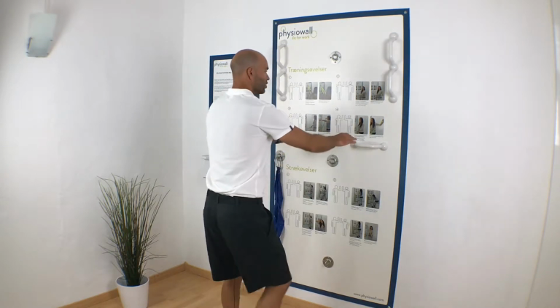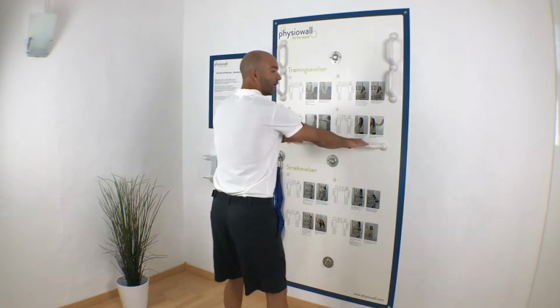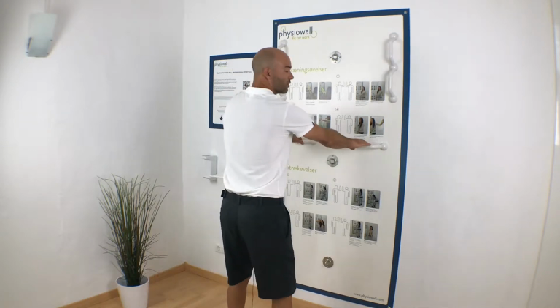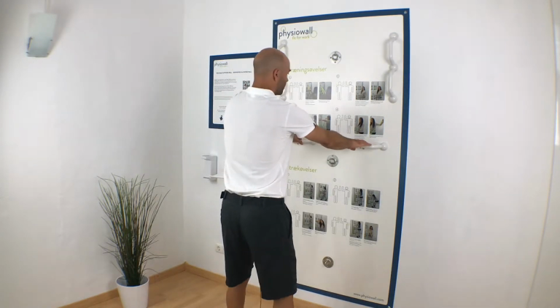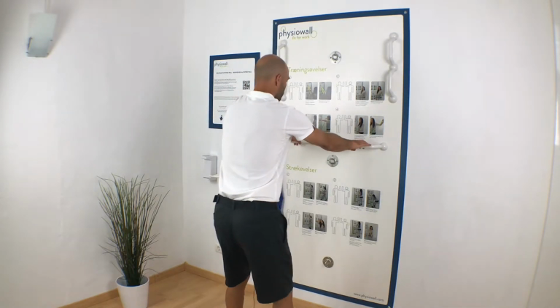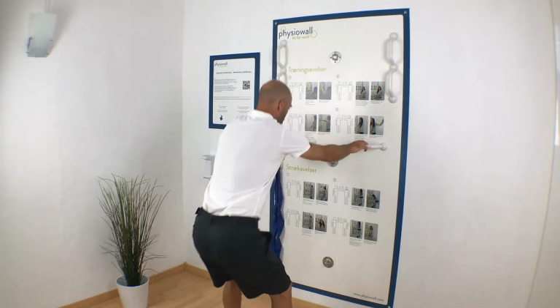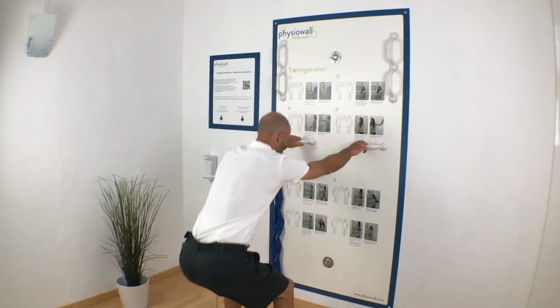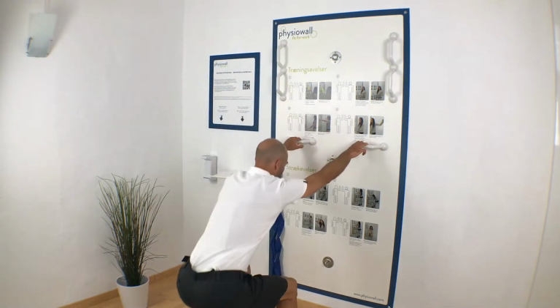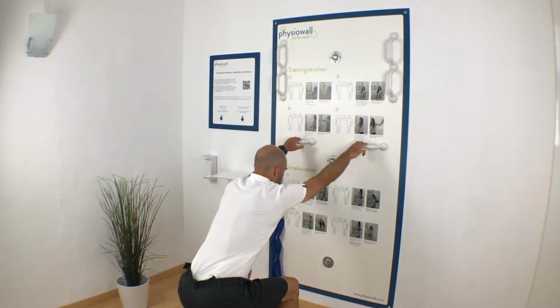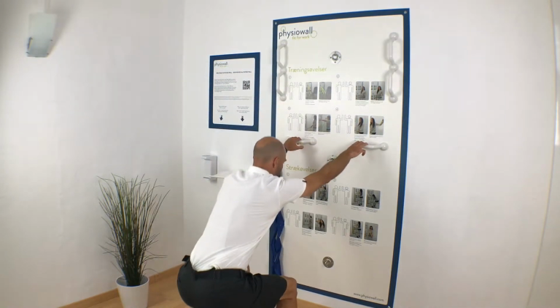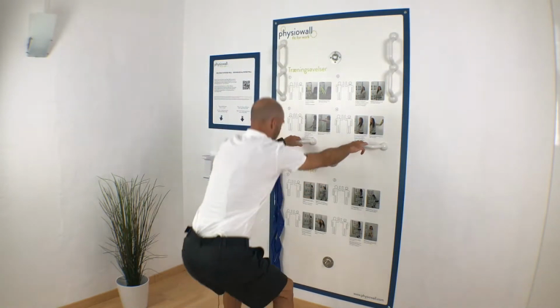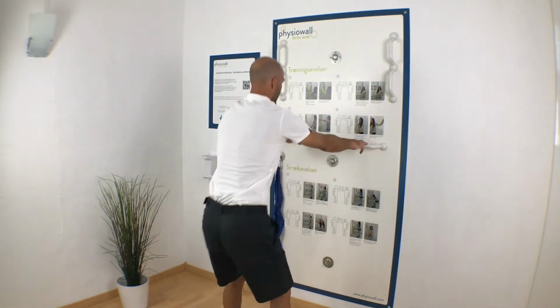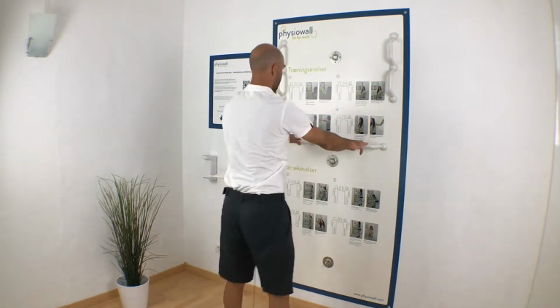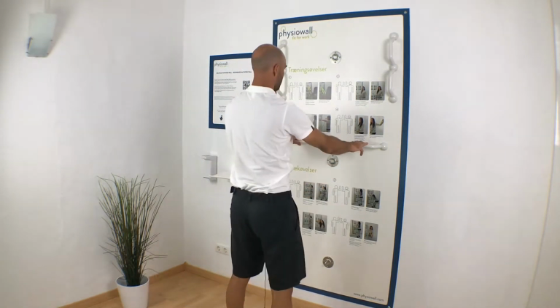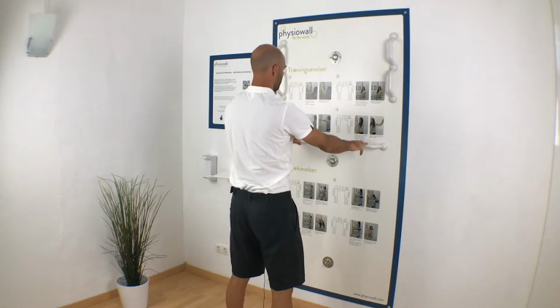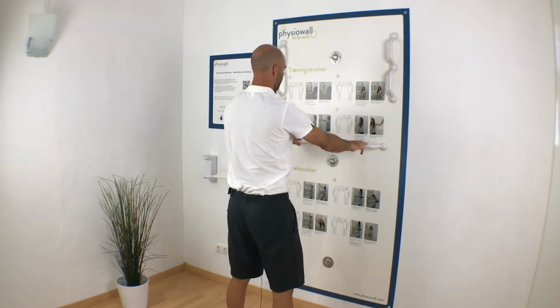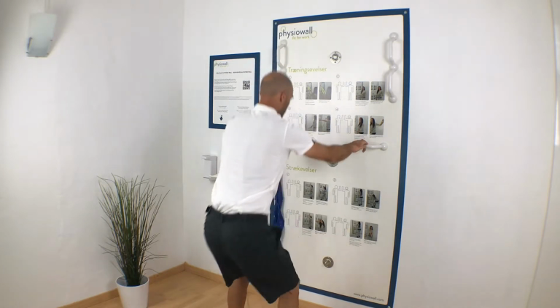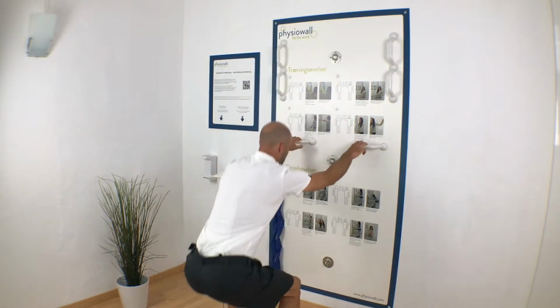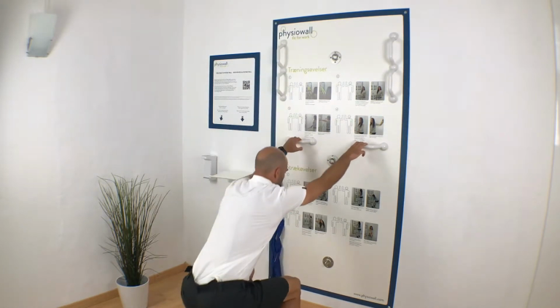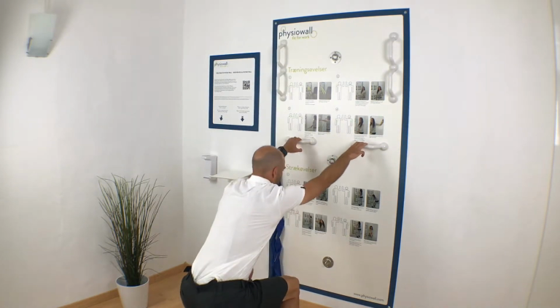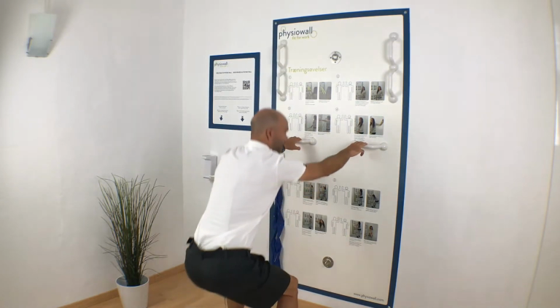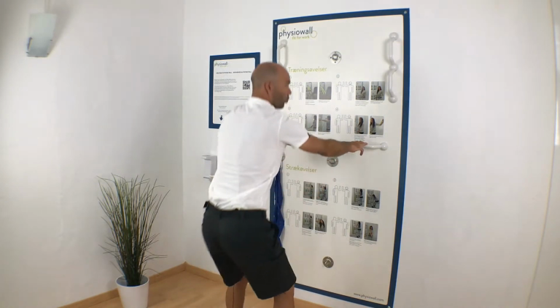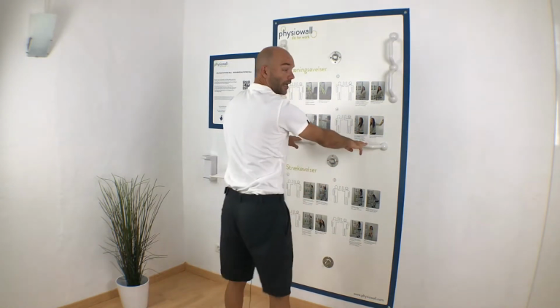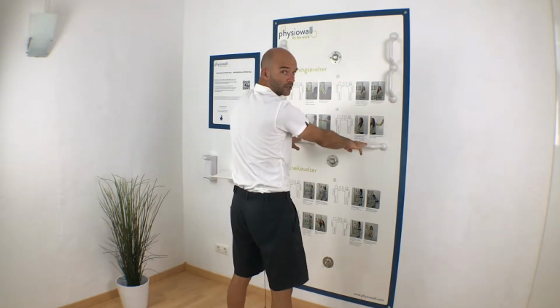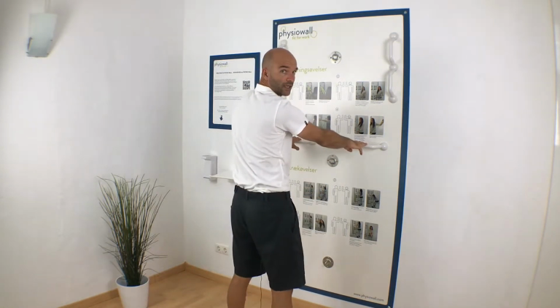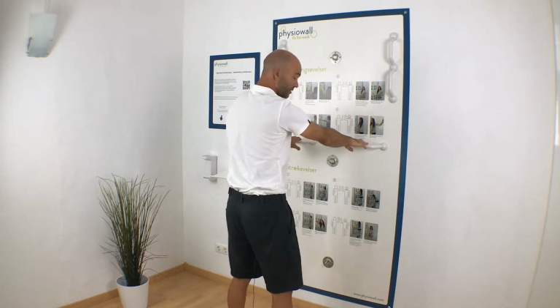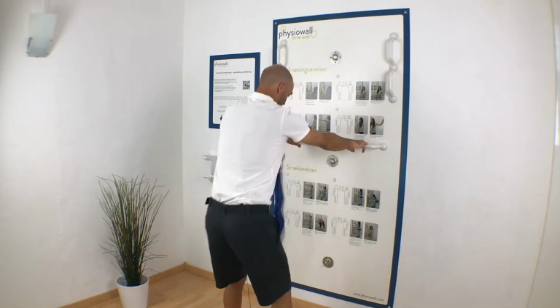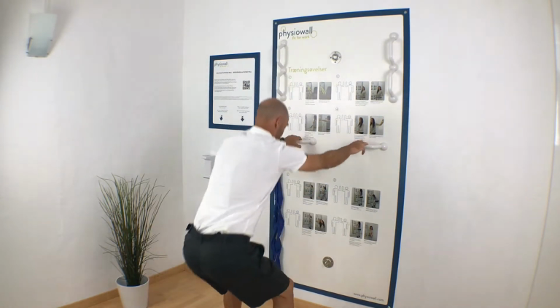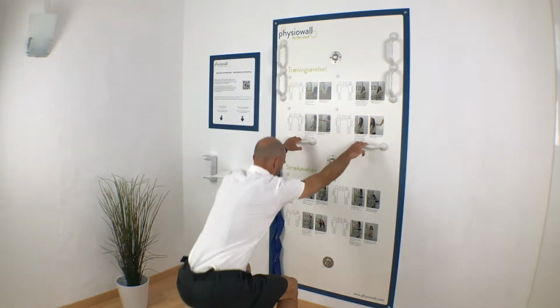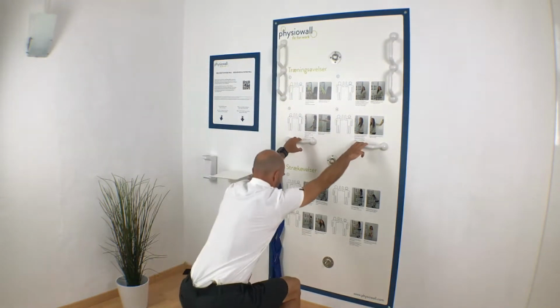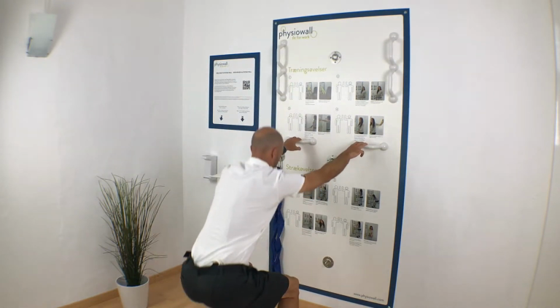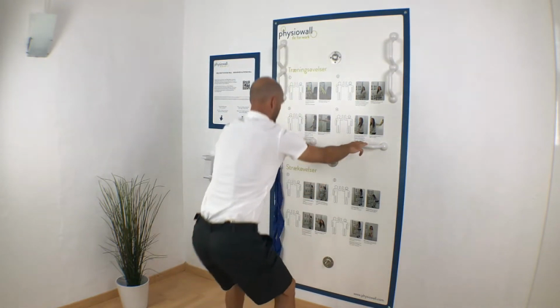Think about the glutes going back and then come back up. Weight on your heels, and then back up.